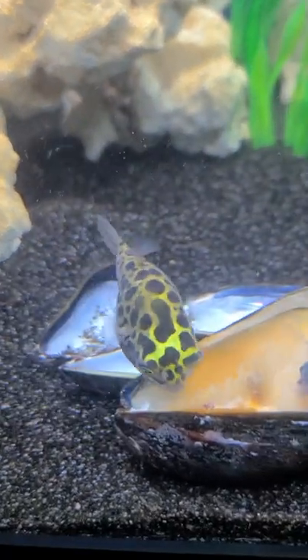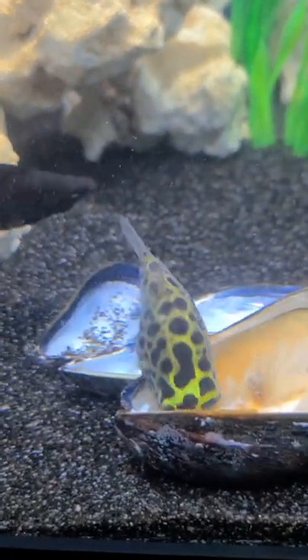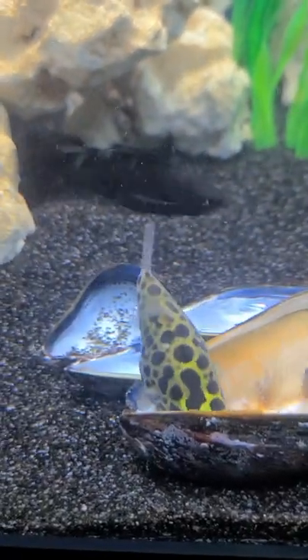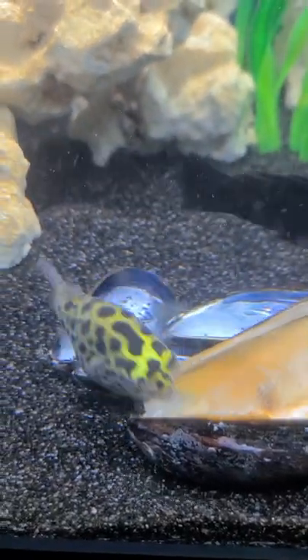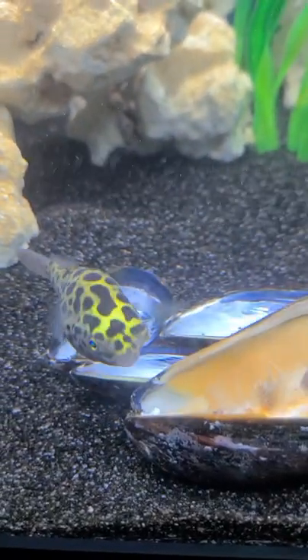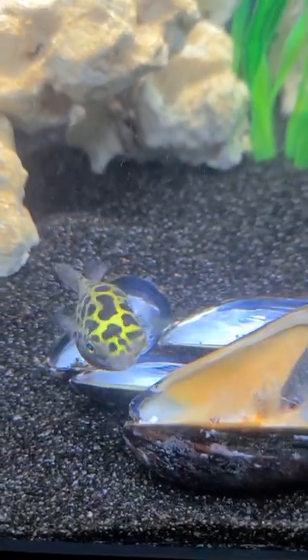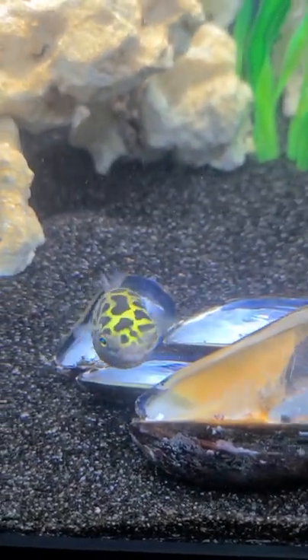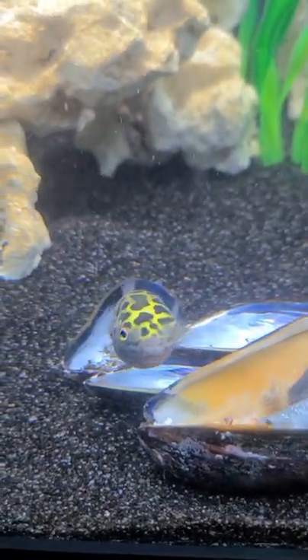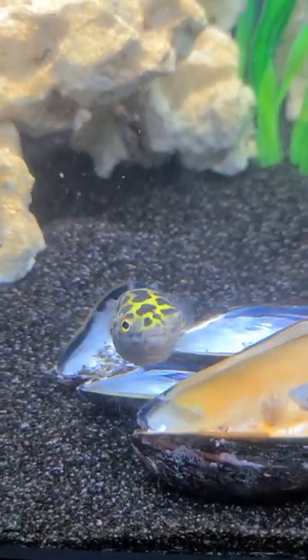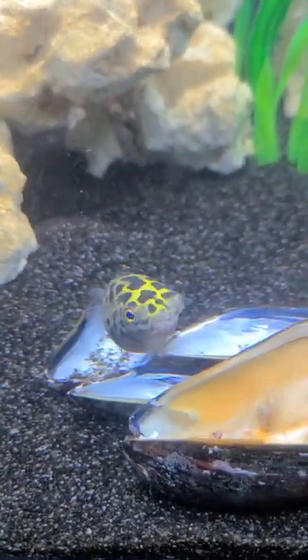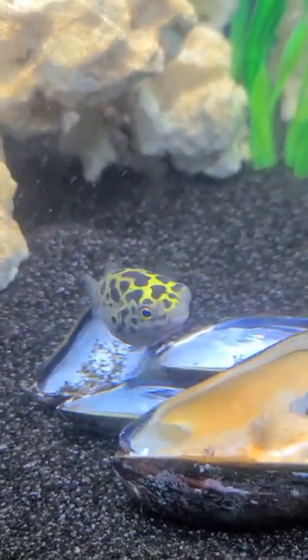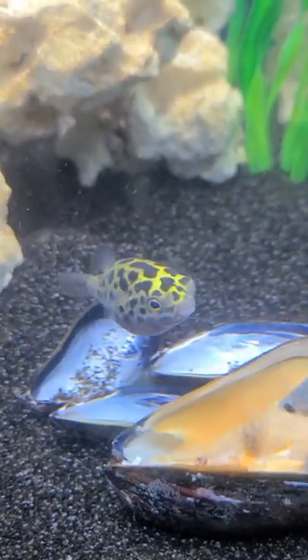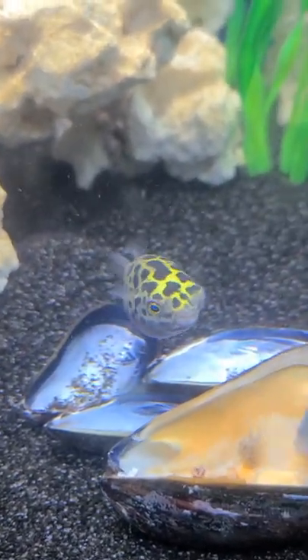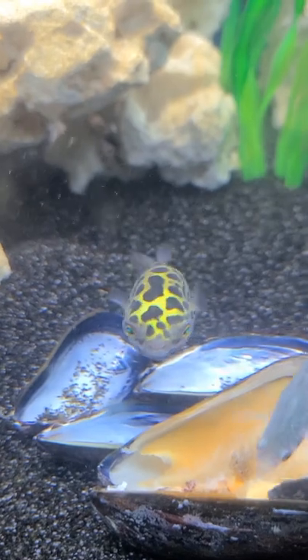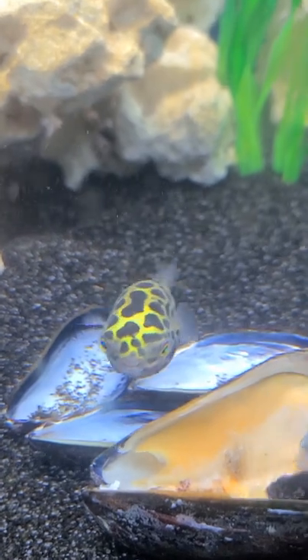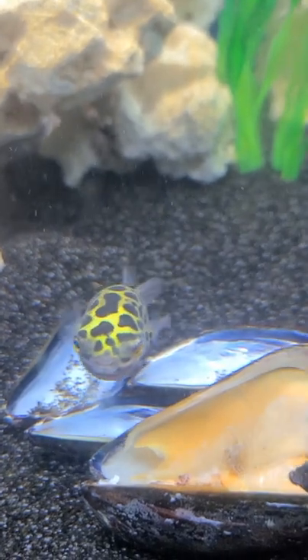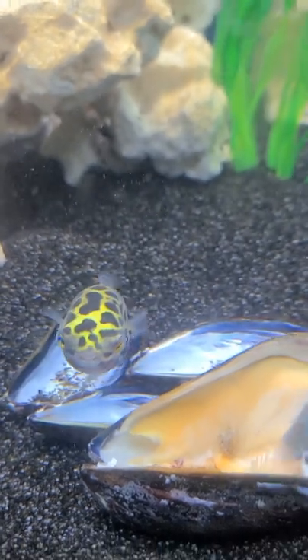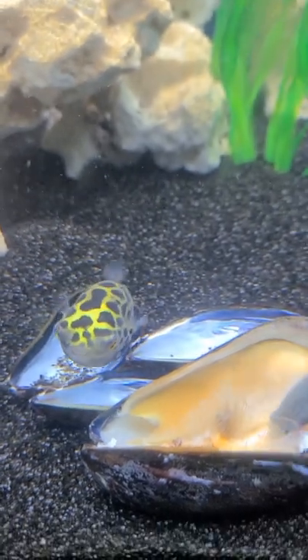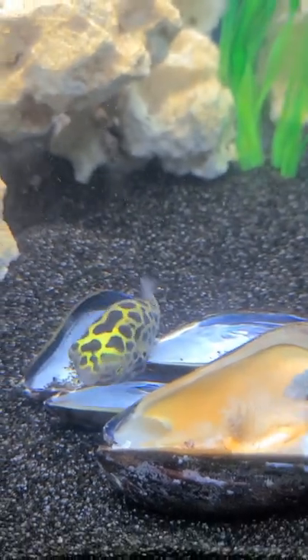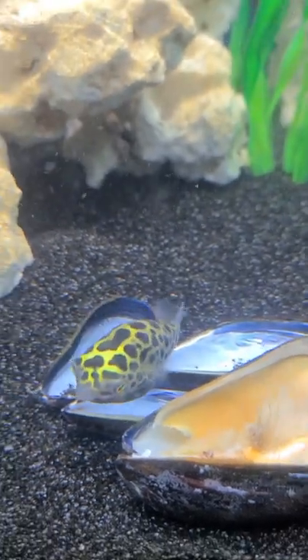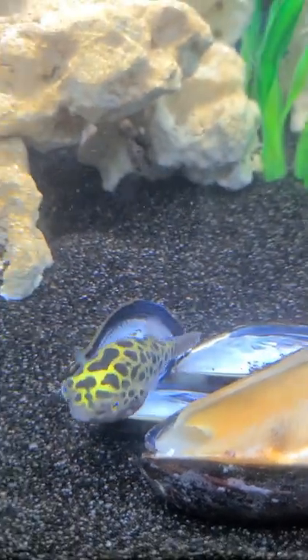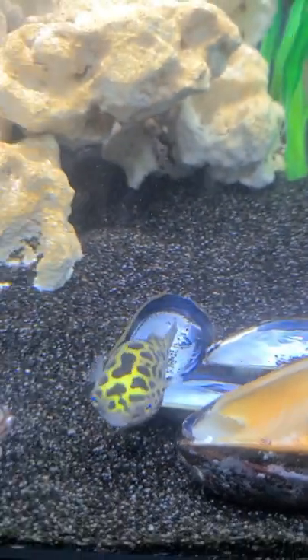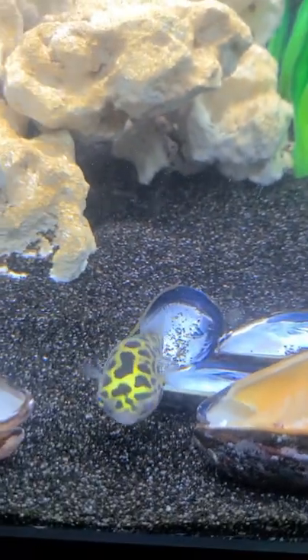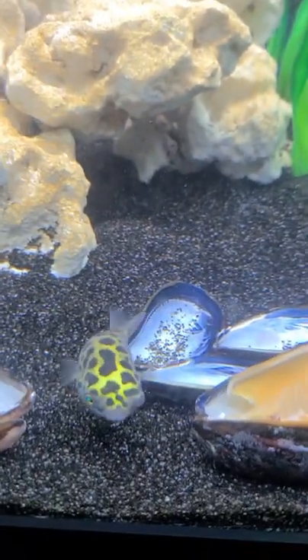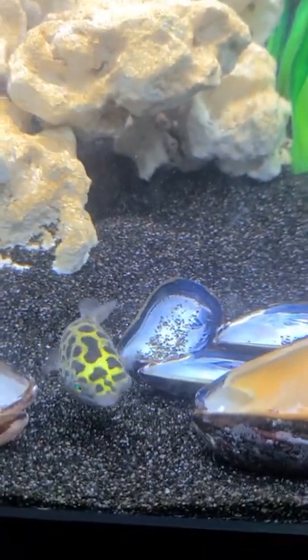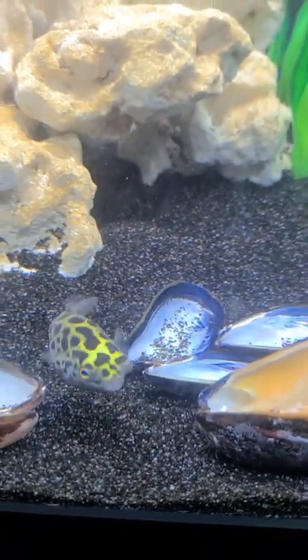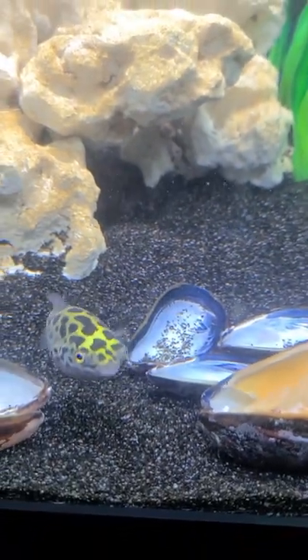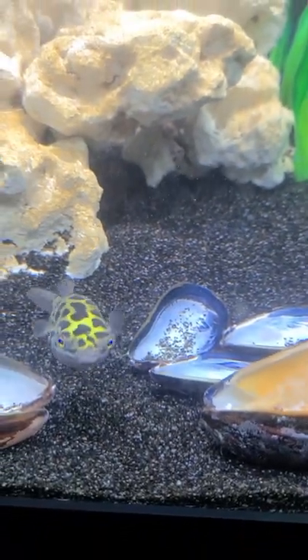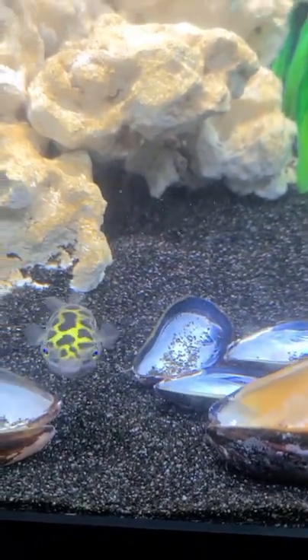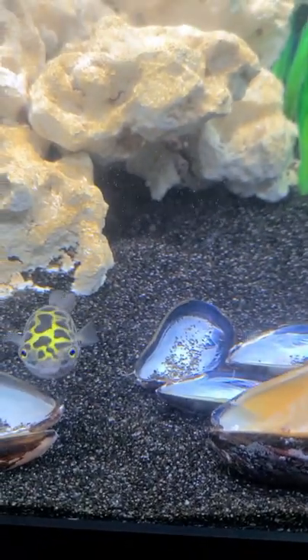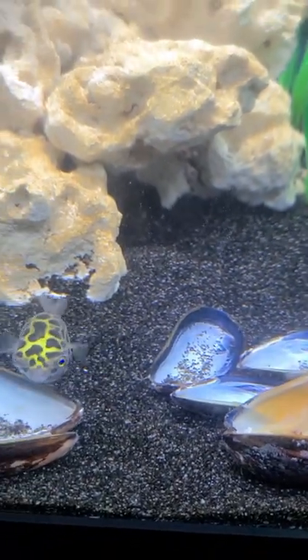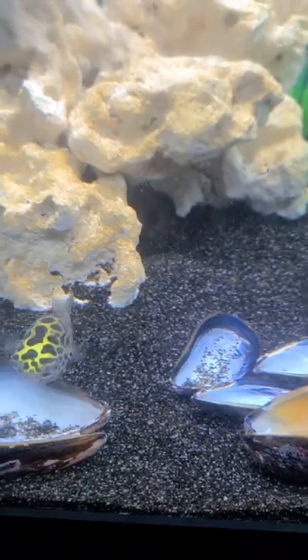They are so much fun to watch and I'm looking forward to watching them grow. They will finish at about six inches and are only about two inches now.